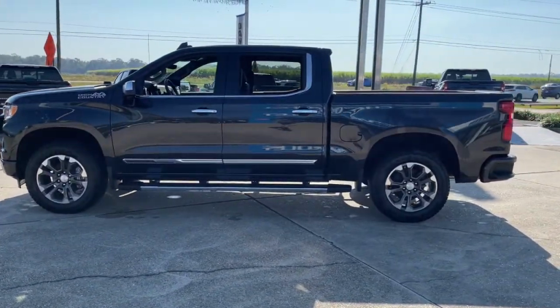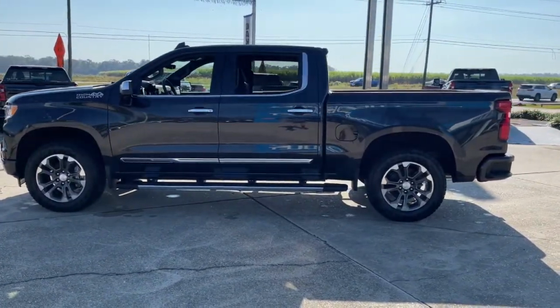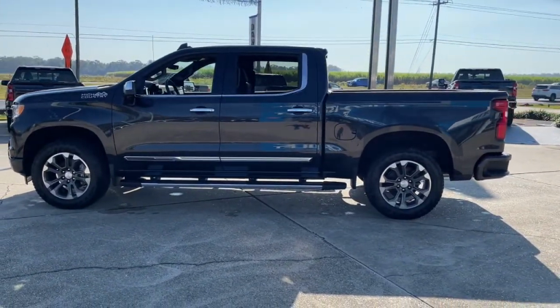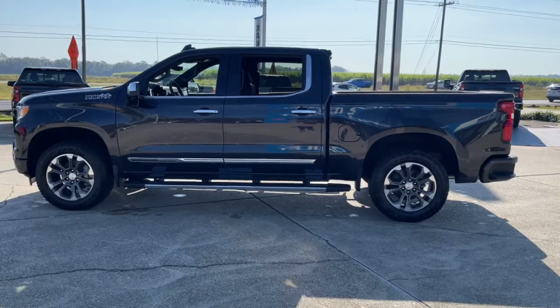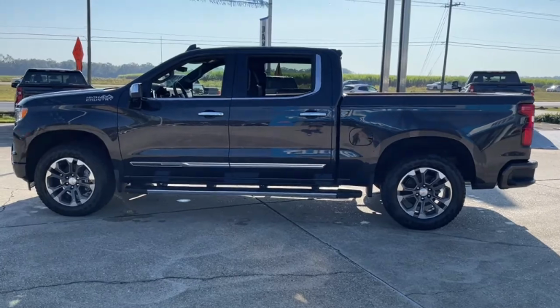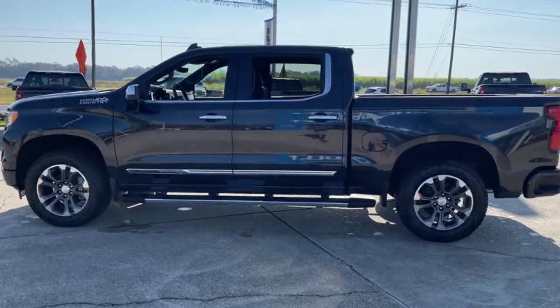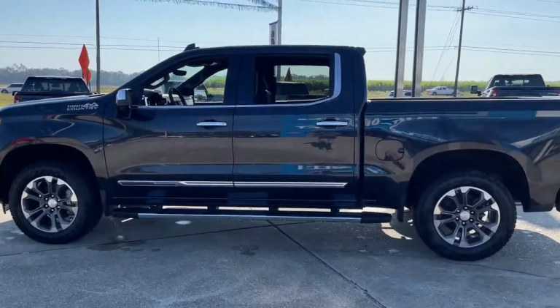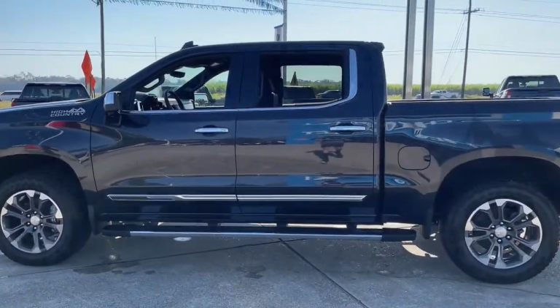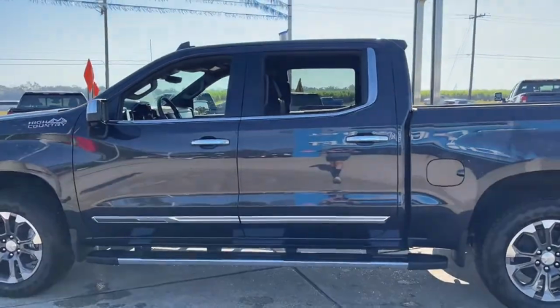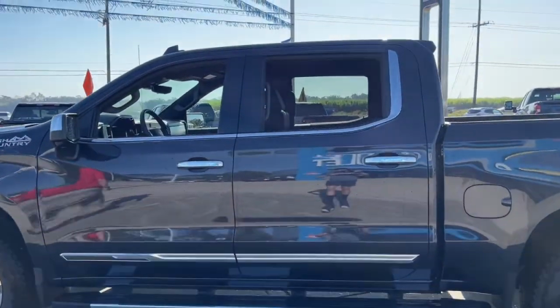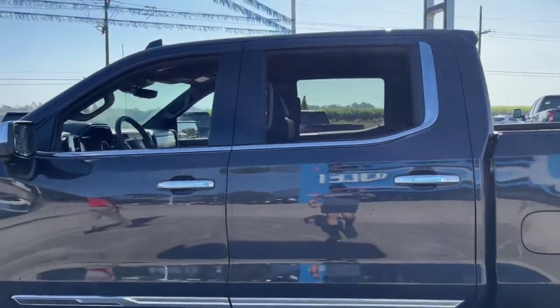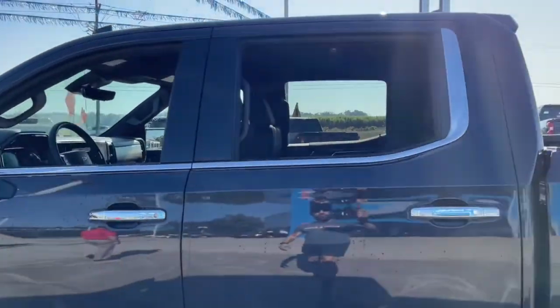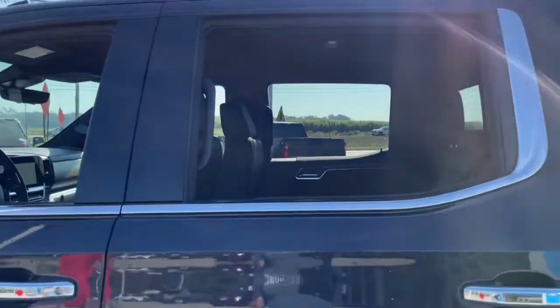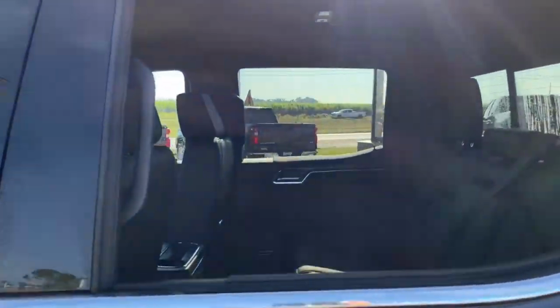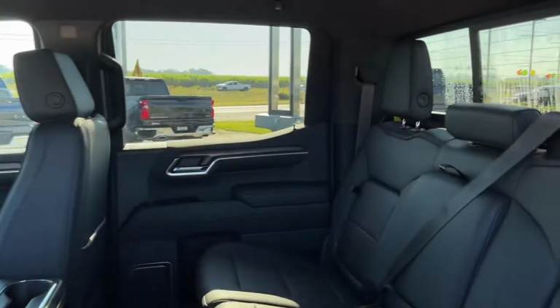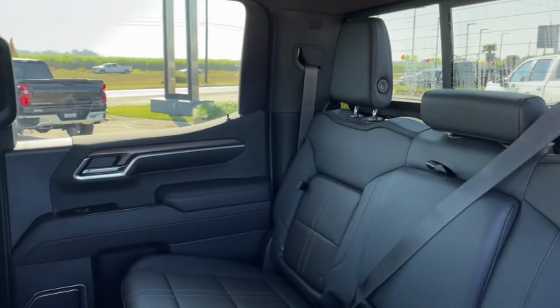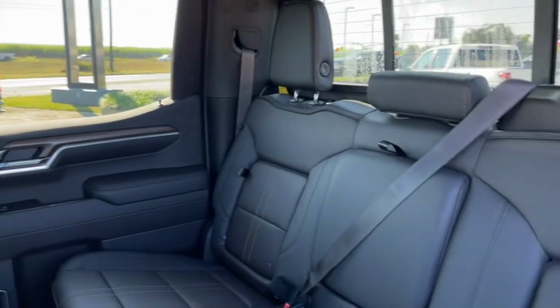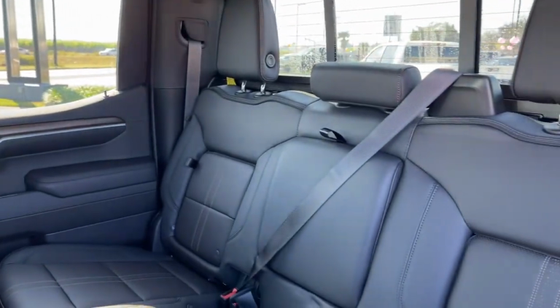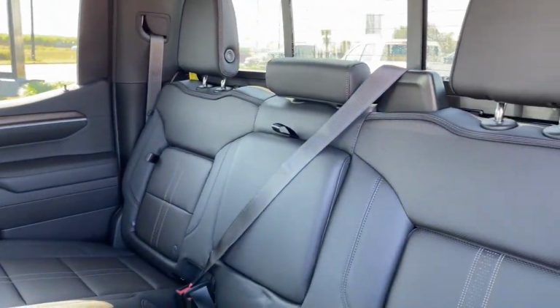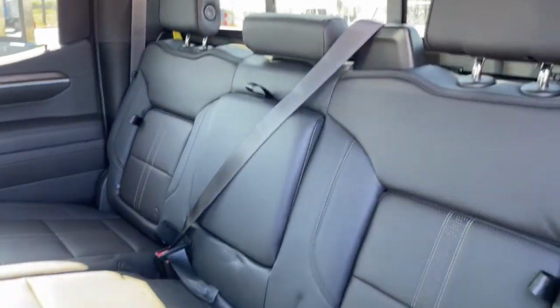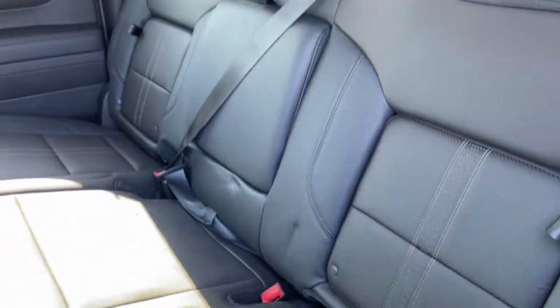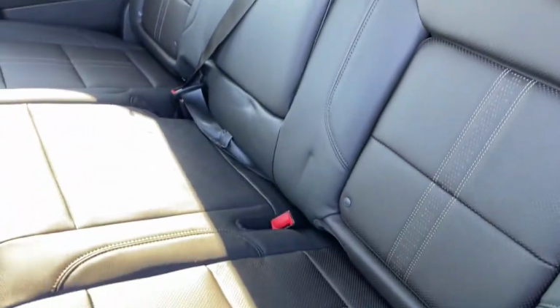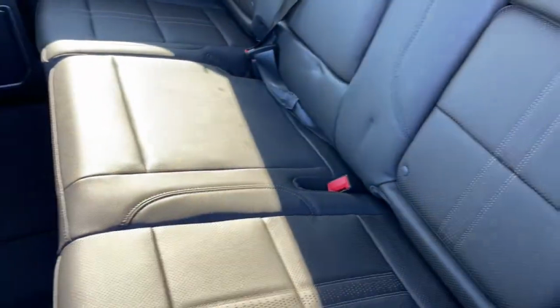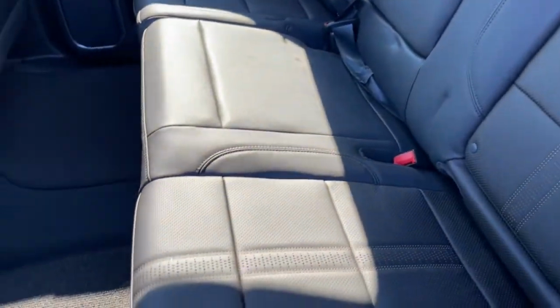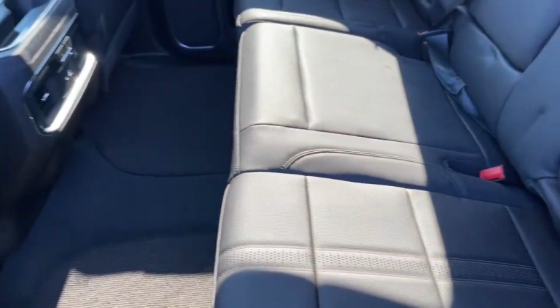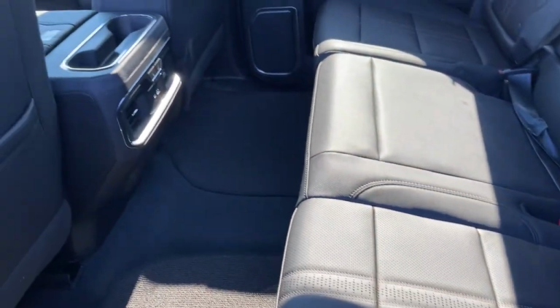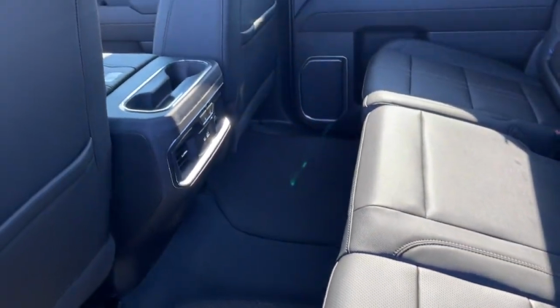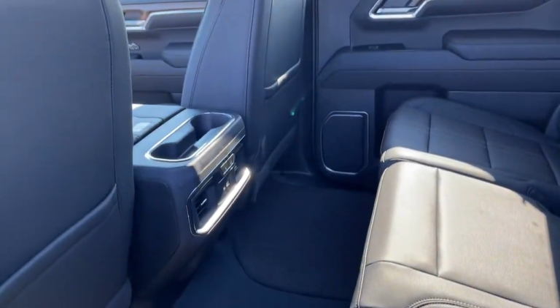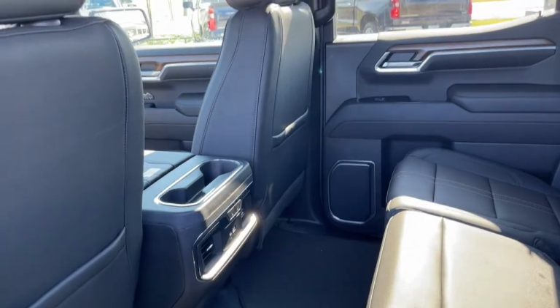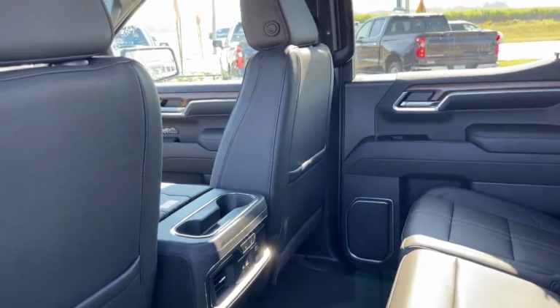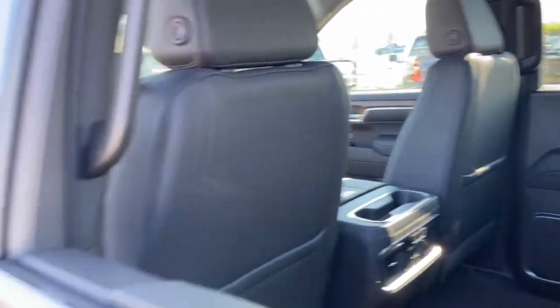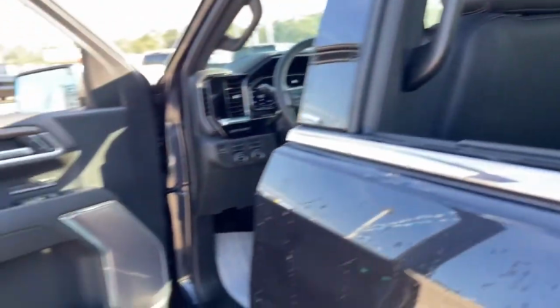Heated driver's seat, keyless entry, heated rear seat, woodgrain interior trim, remote engine start, fog lamps, power passenger seat, satellite radio, heated mirrors, bedliner.